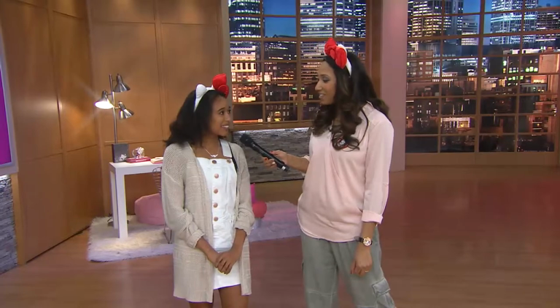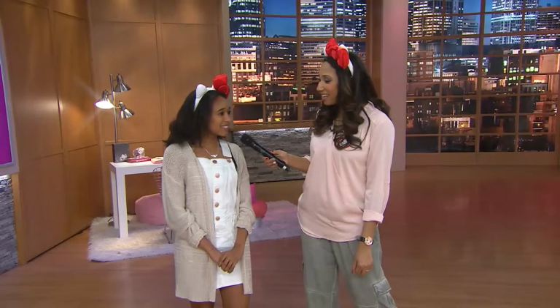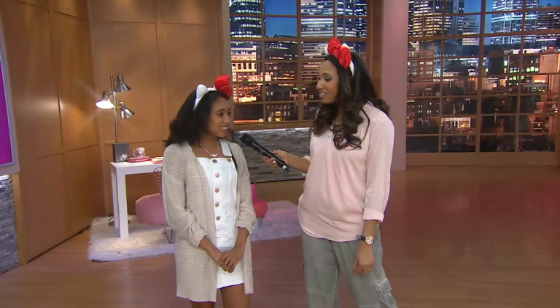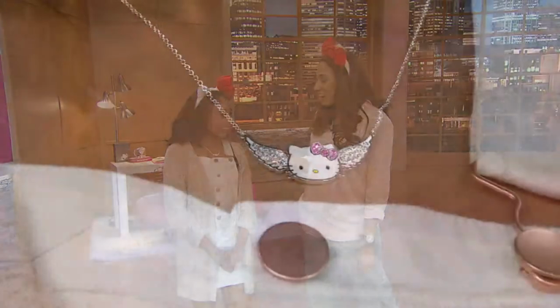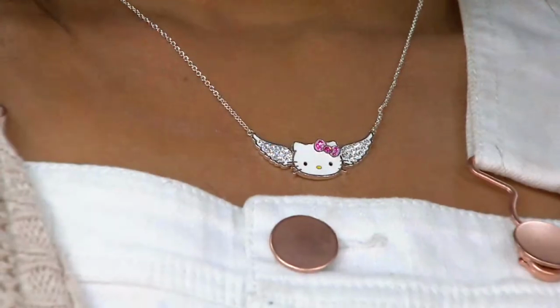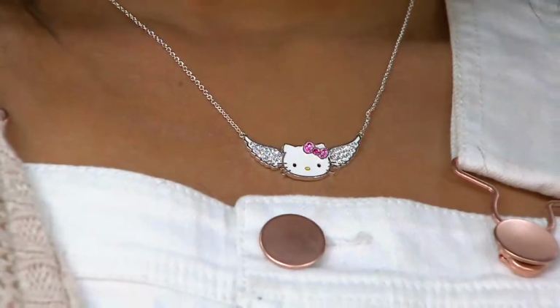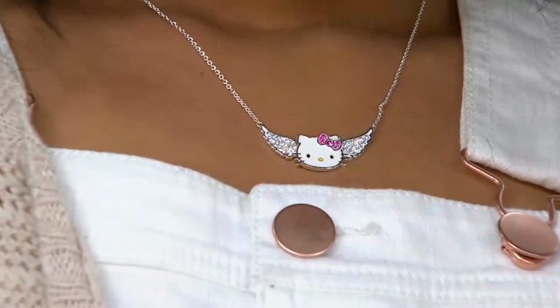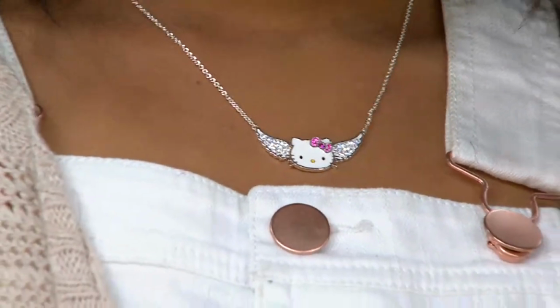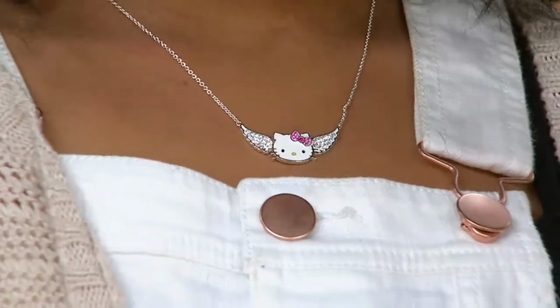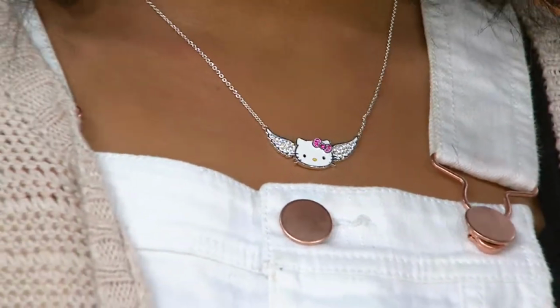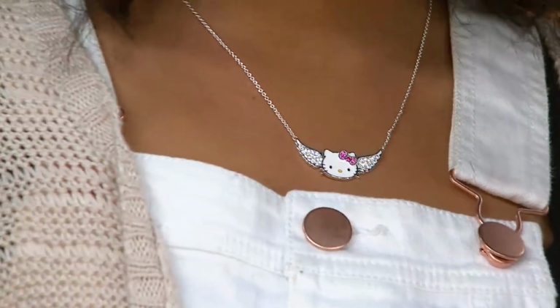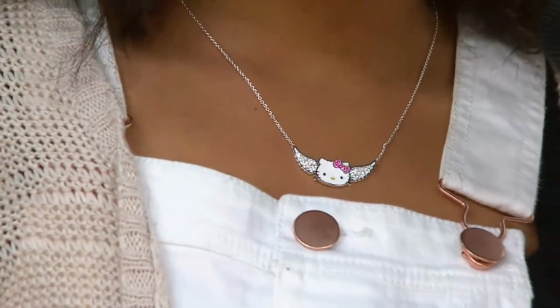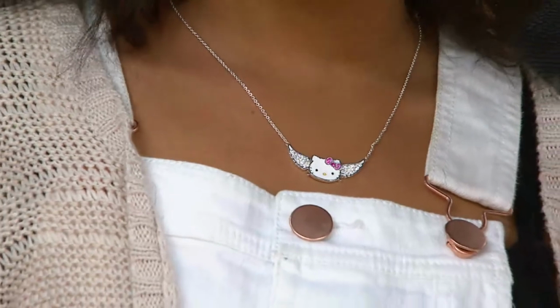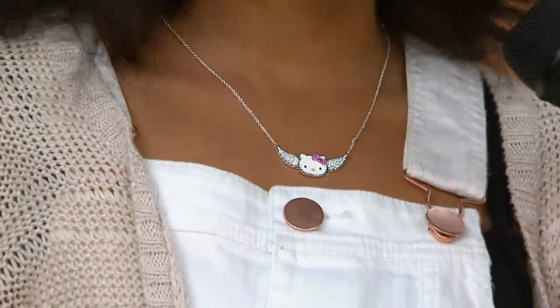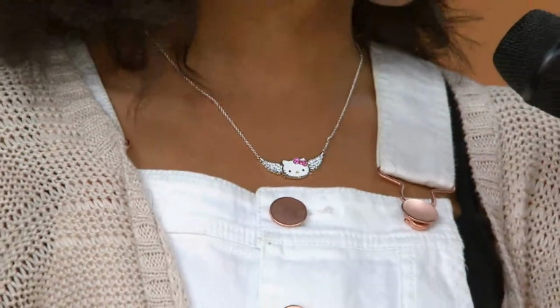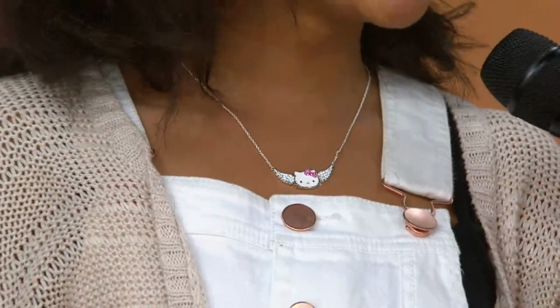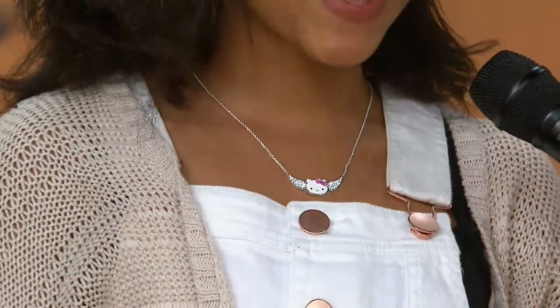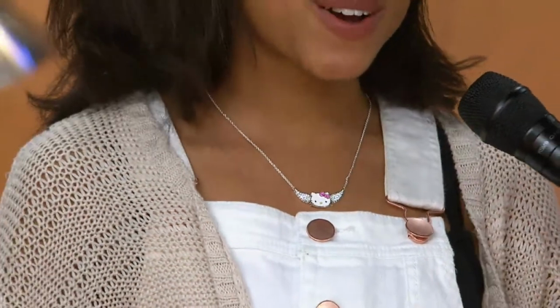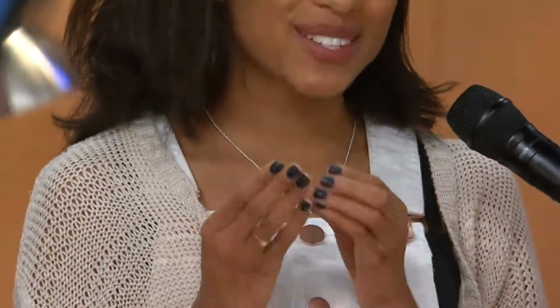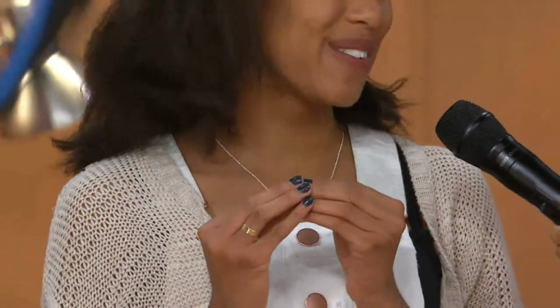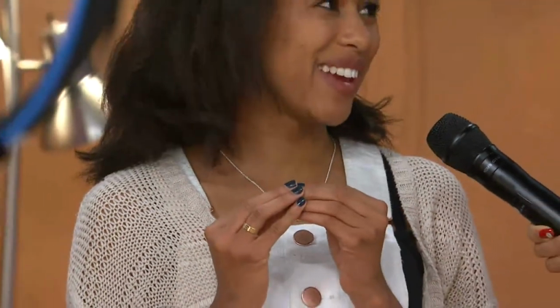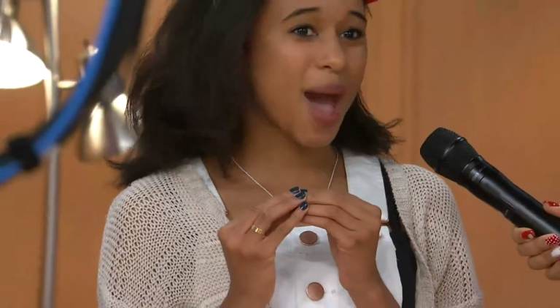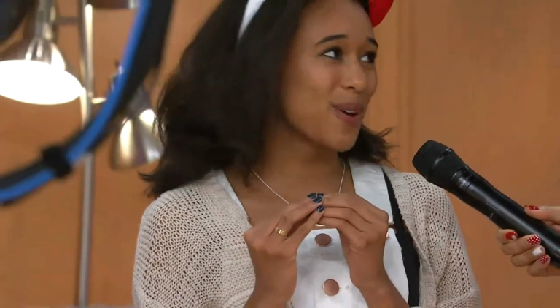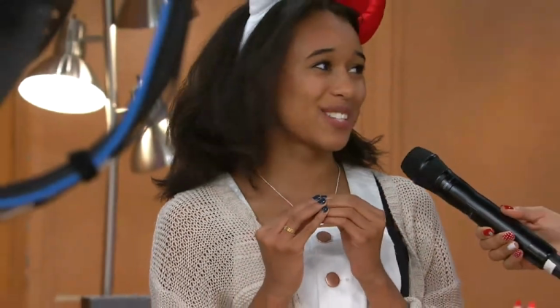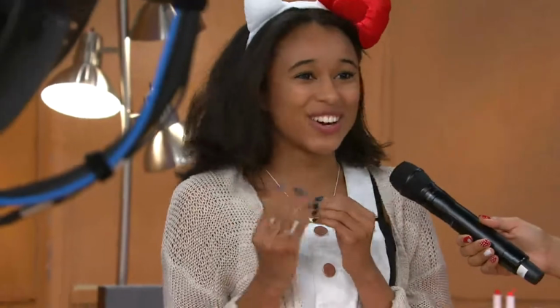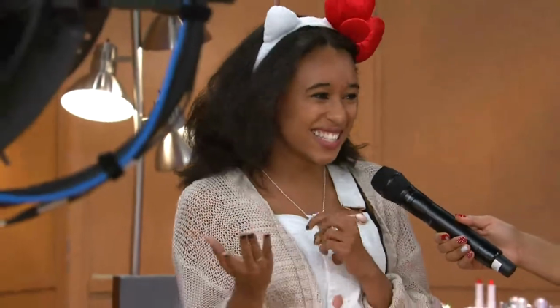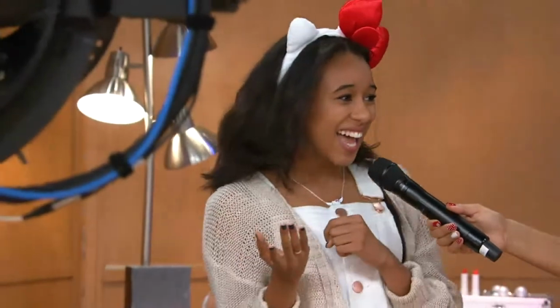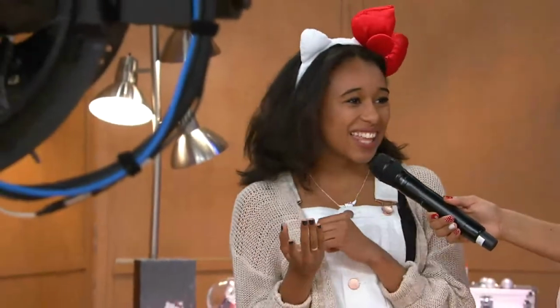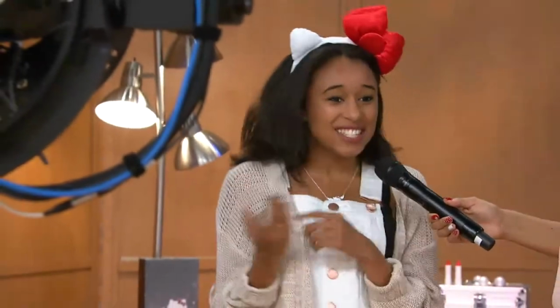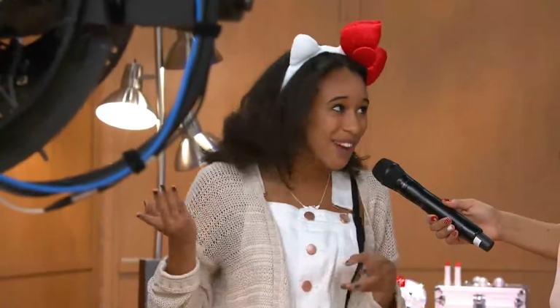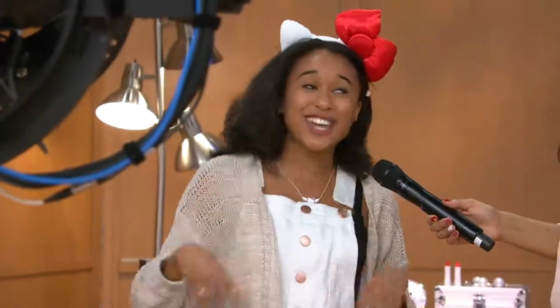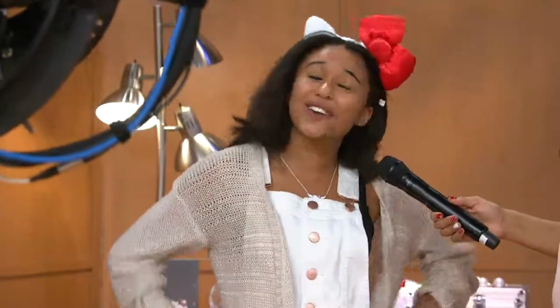Do you have any interesting items in your Hello Kitty collection? I think the first item that I ever got from Hello Kitty was like a compact mirror from like a Happy Meal at McDonald's. And I still have it today.